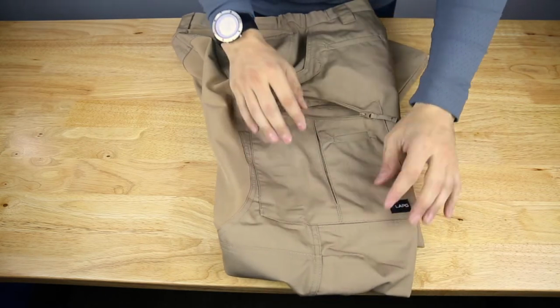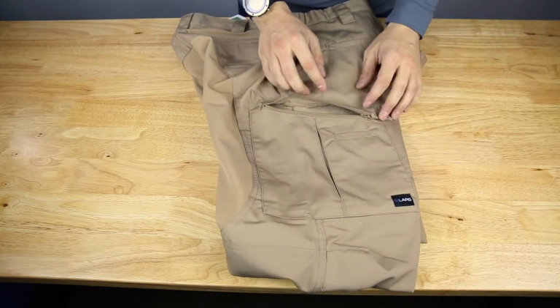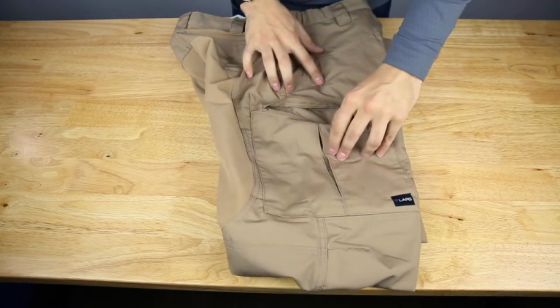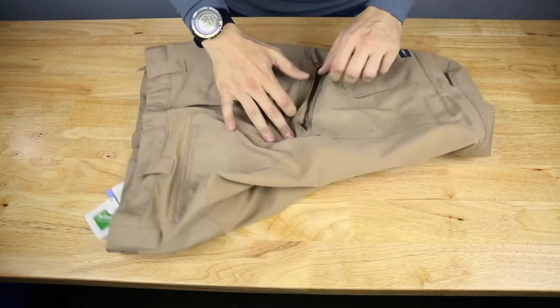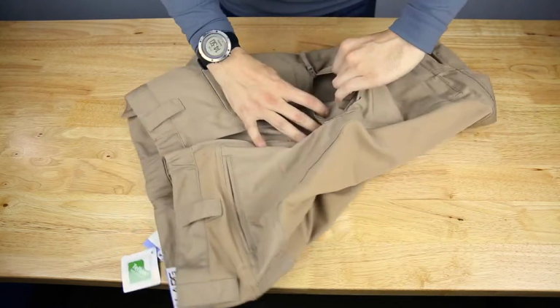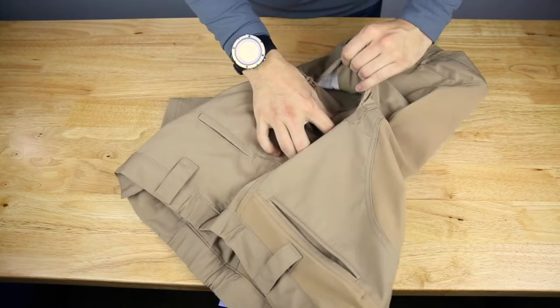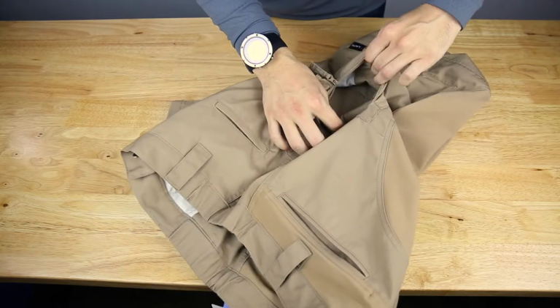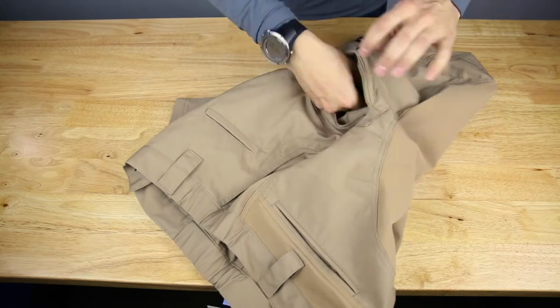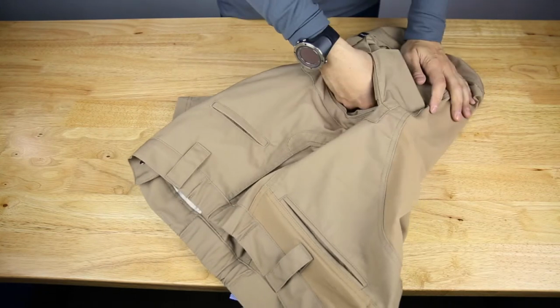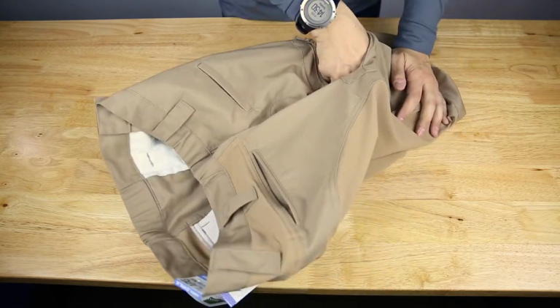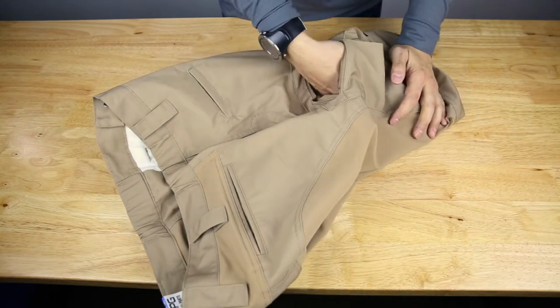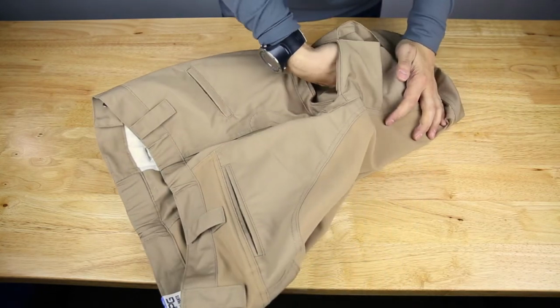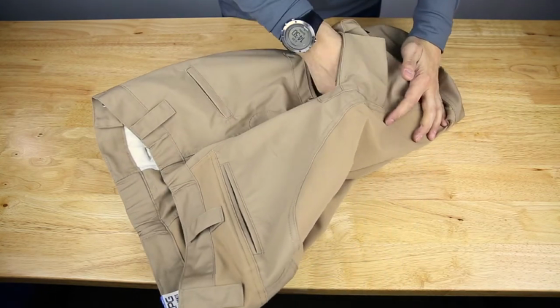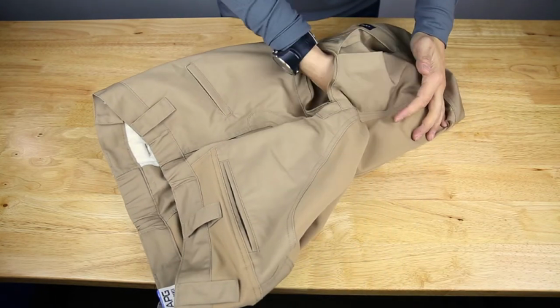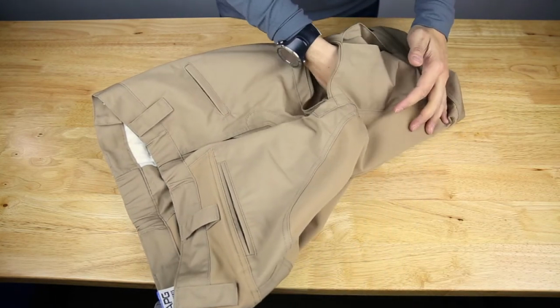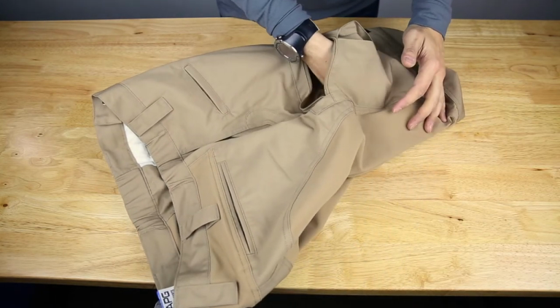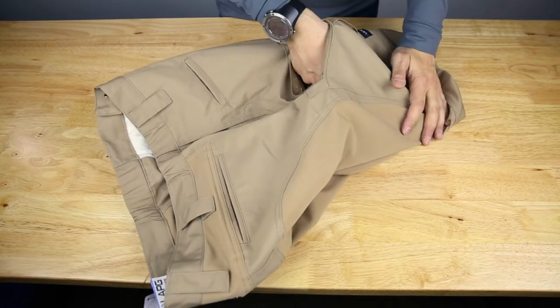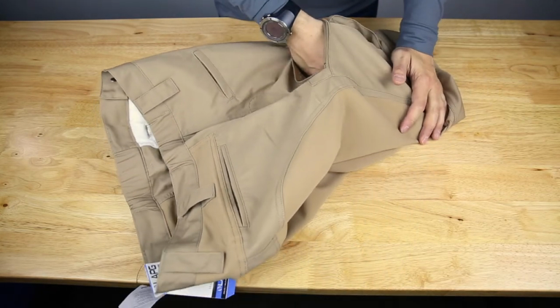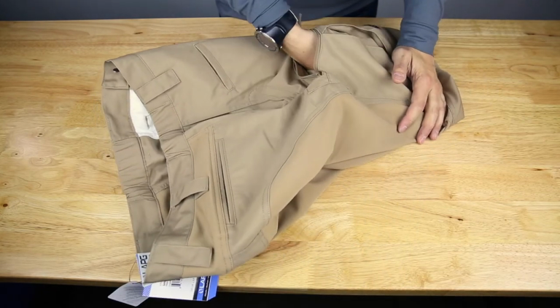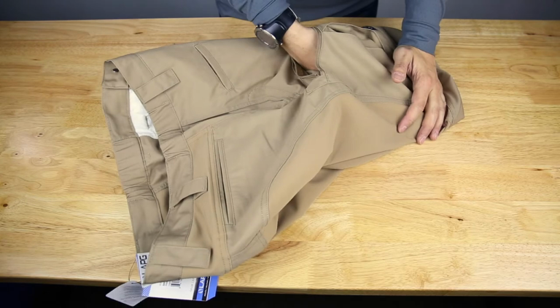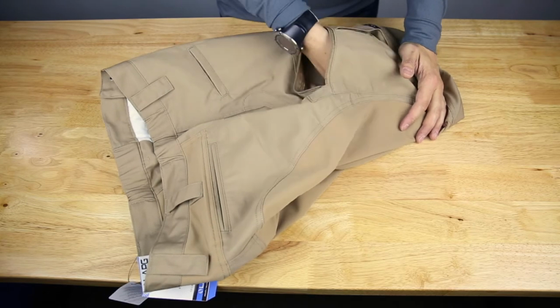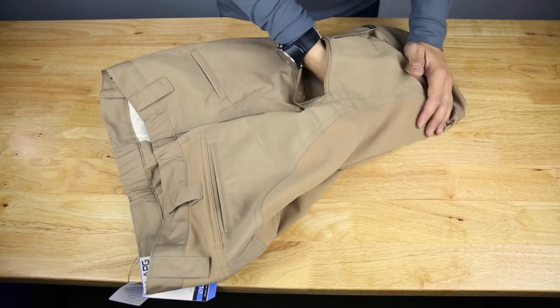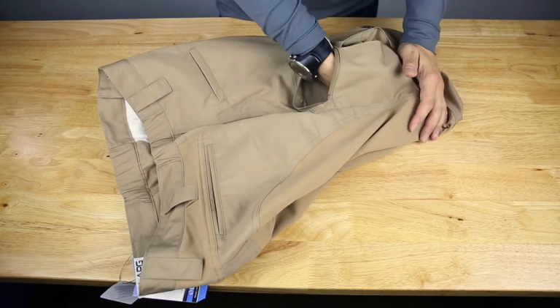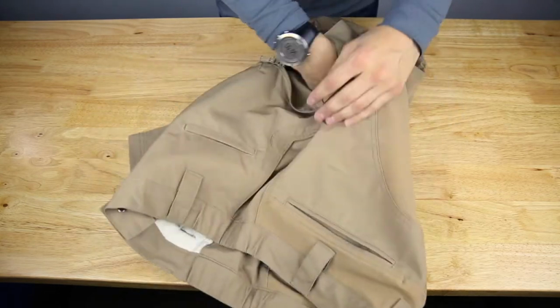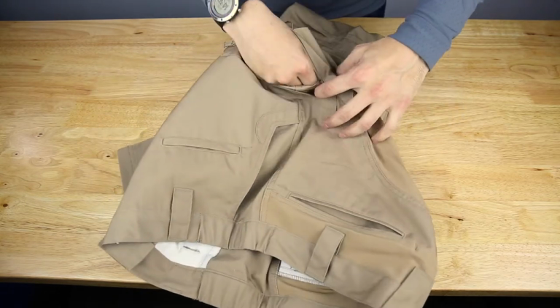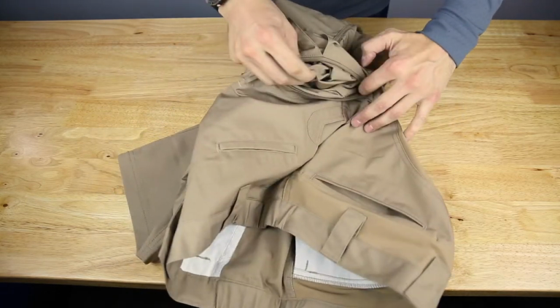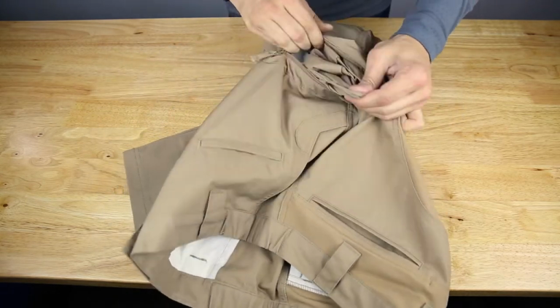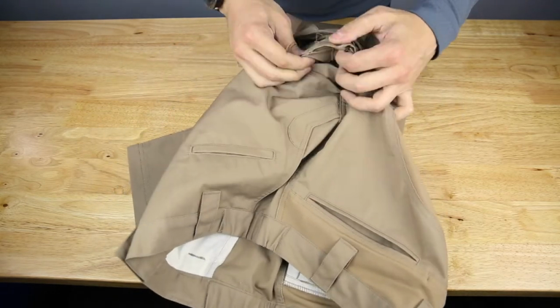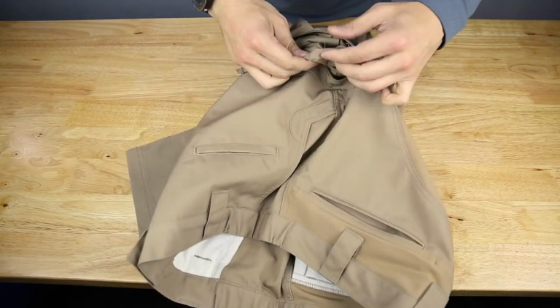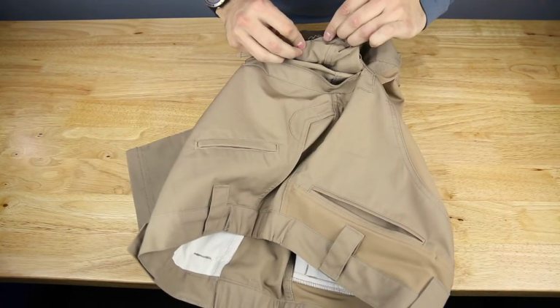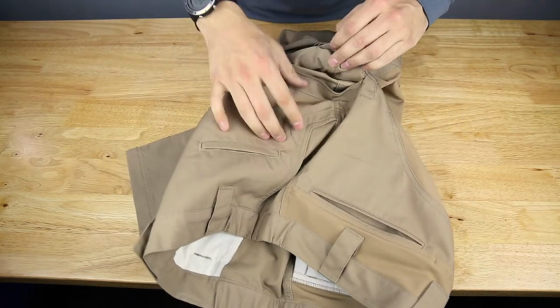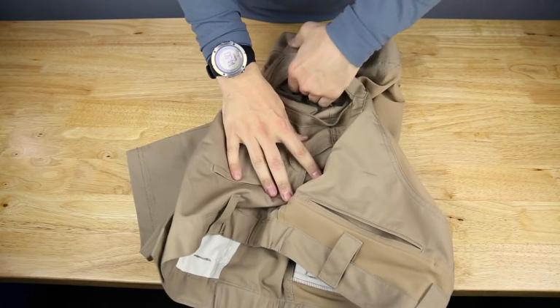On the inside we also have what looks like a multi-tool-sized pocket — maybe even a magazine will fit inside these two interior pockets.